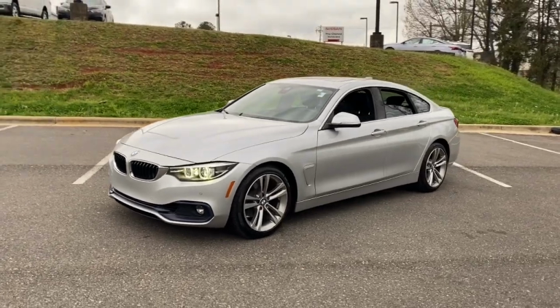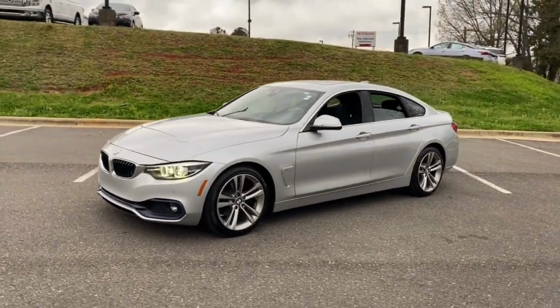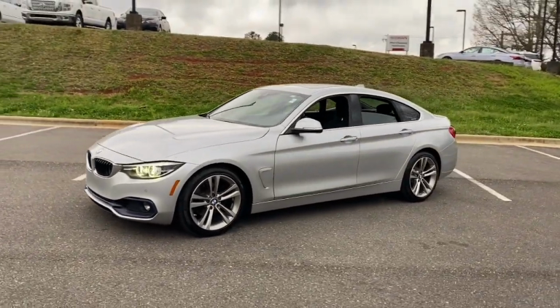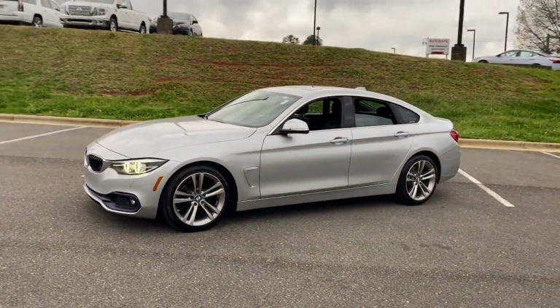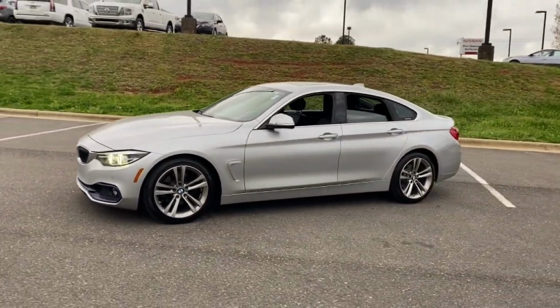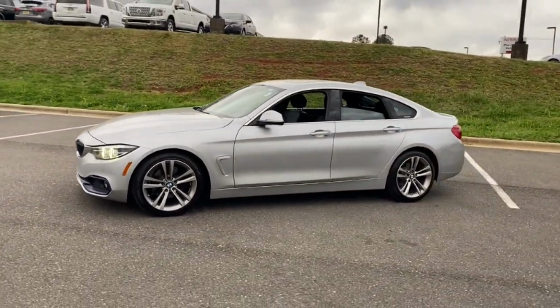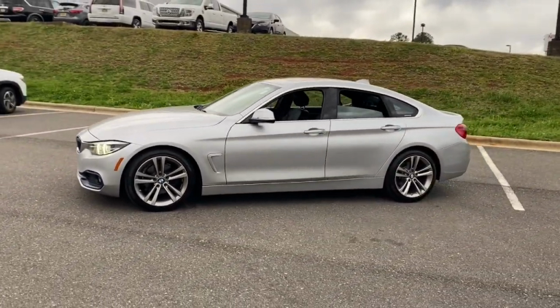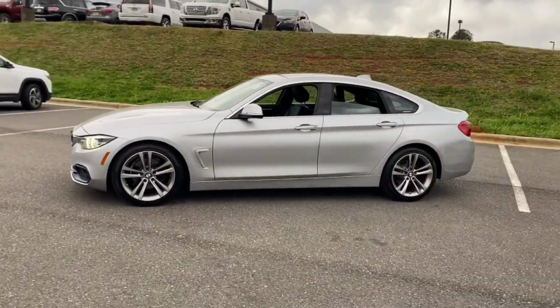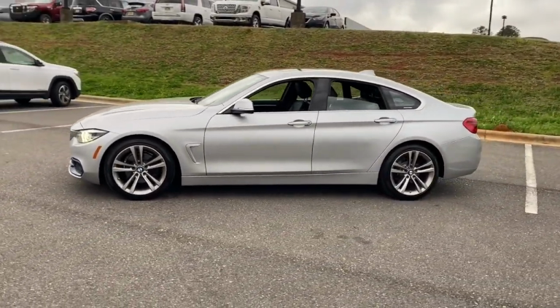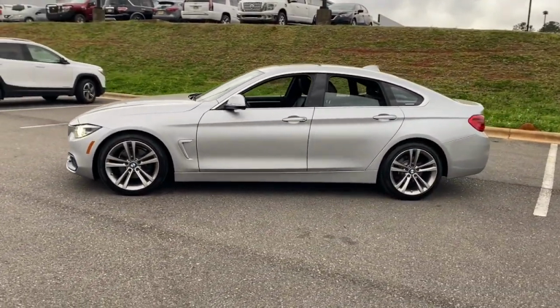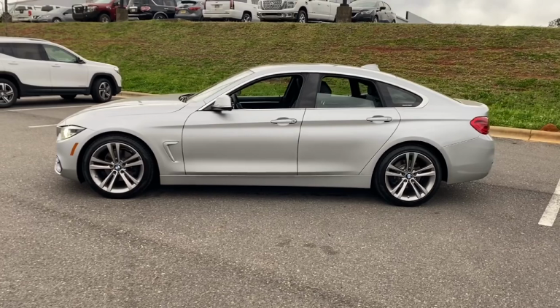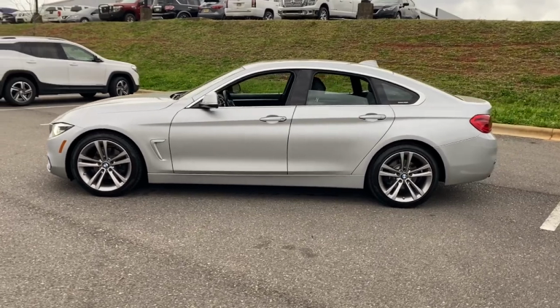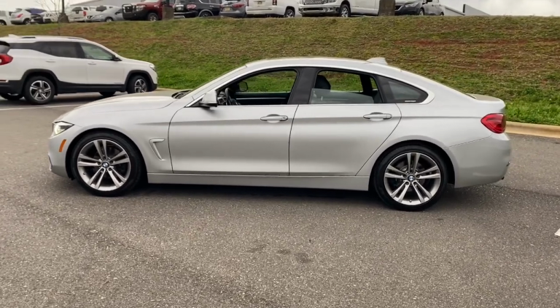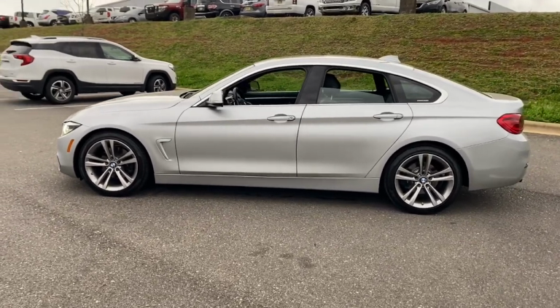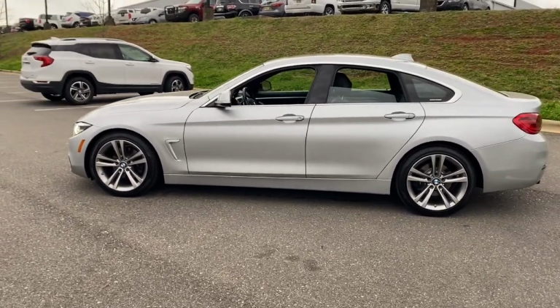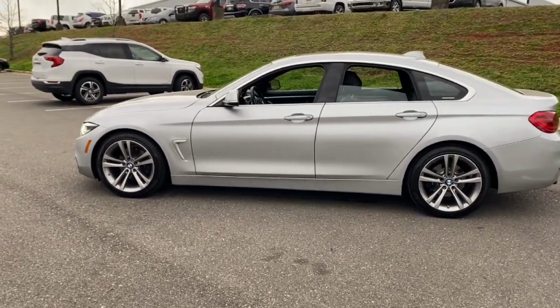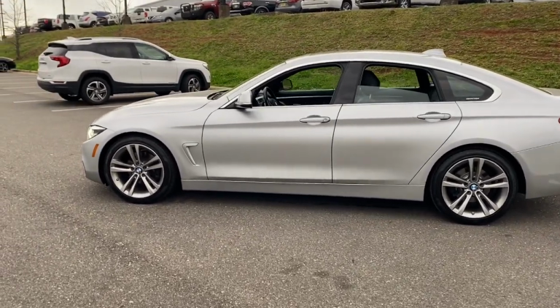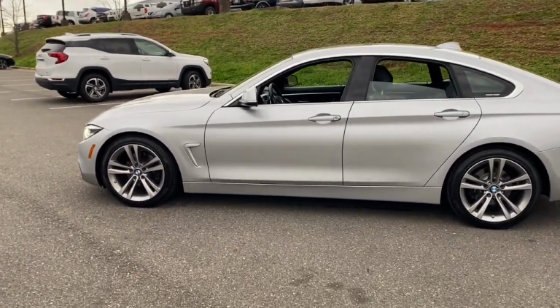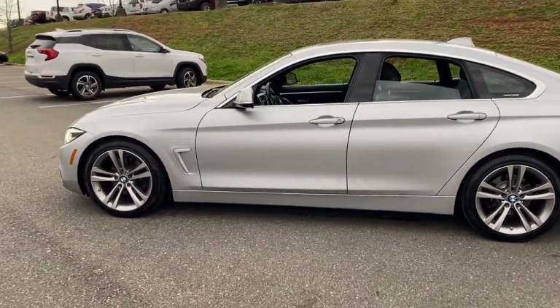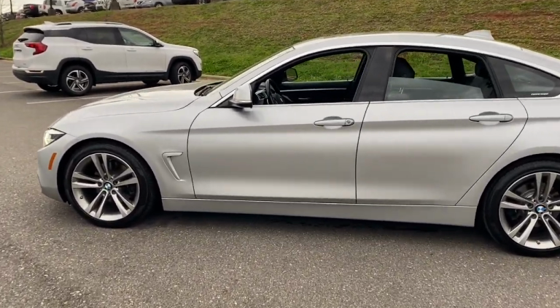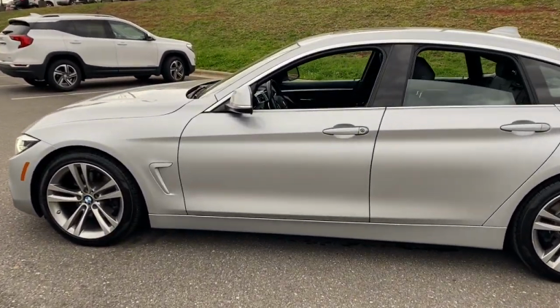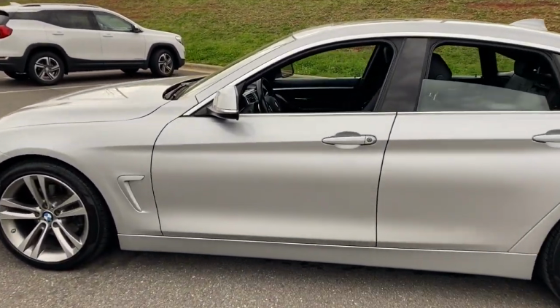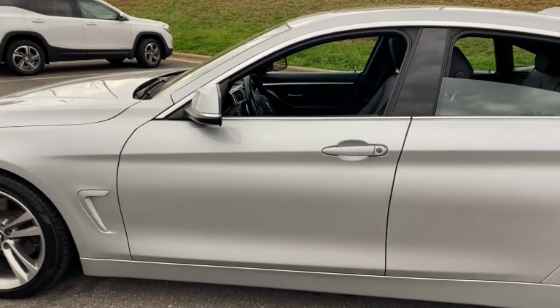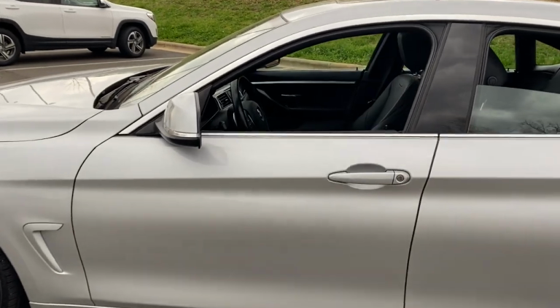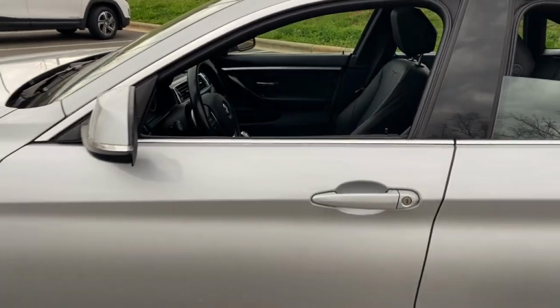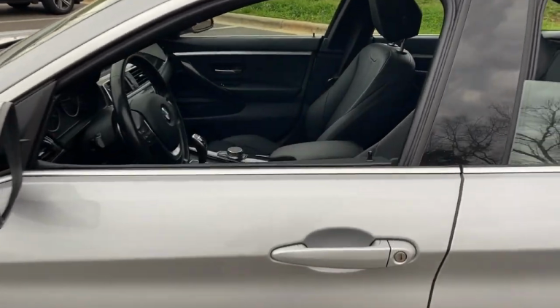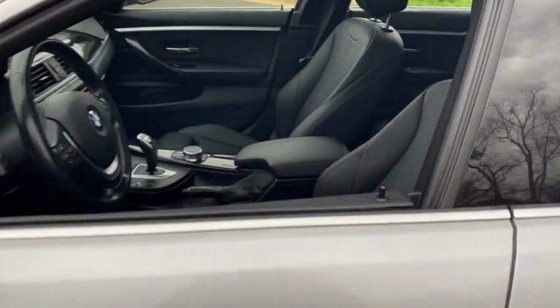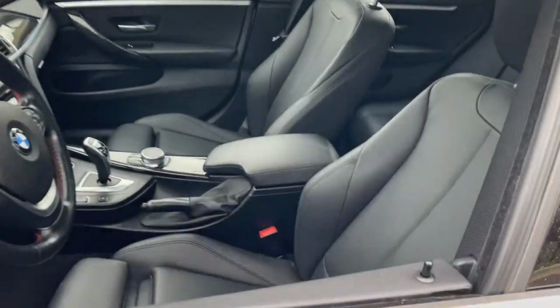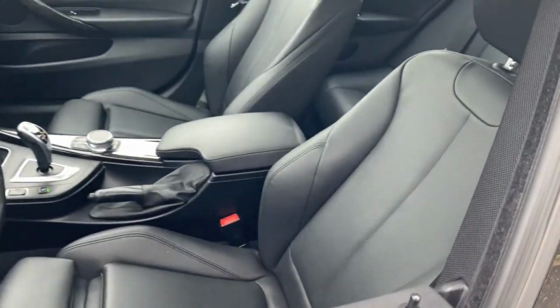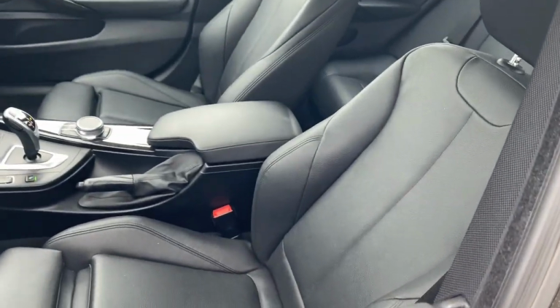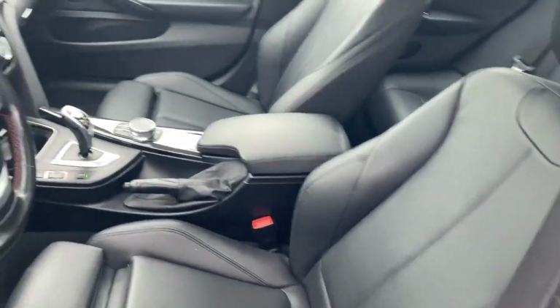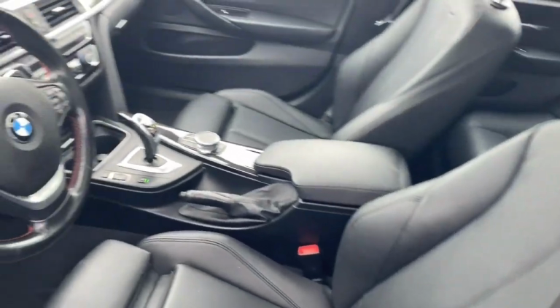Take your passion for performance and style on the road in this impeccably designed 4 Series. Well-appointed, modern, and silky smooth, it blends adrenaline with high-end luxury for a ride that's truly transcendent.